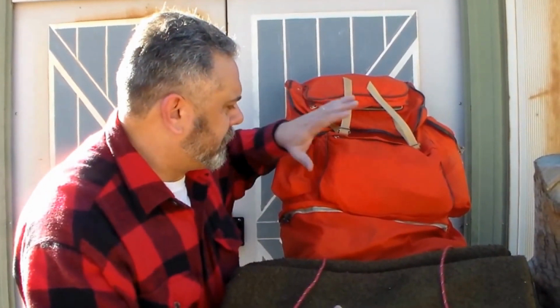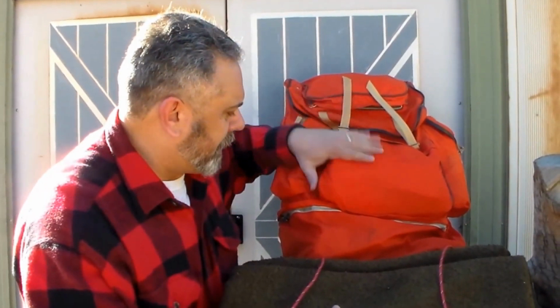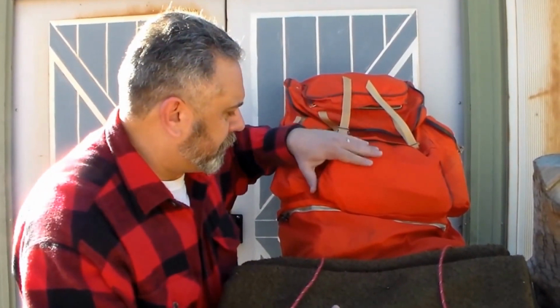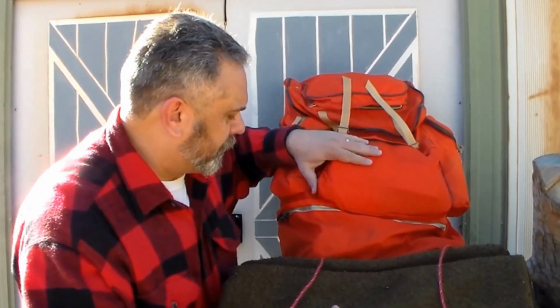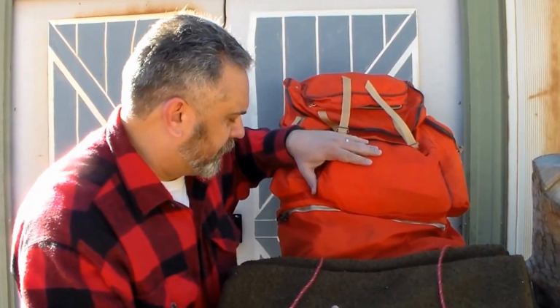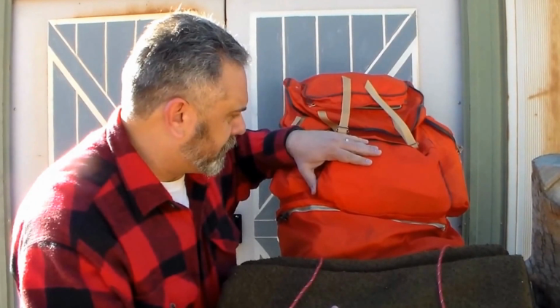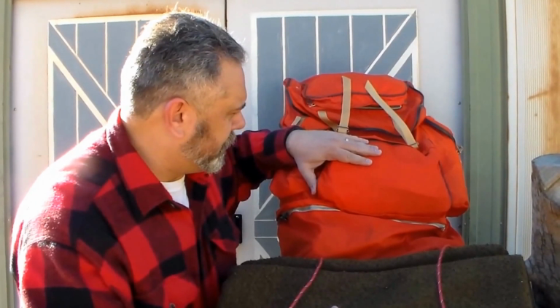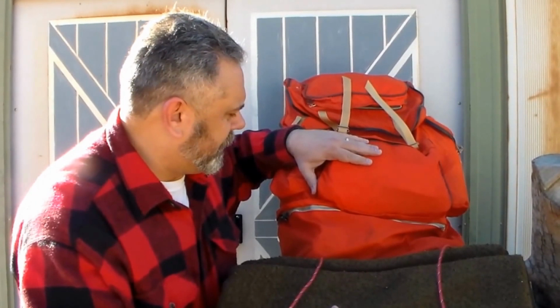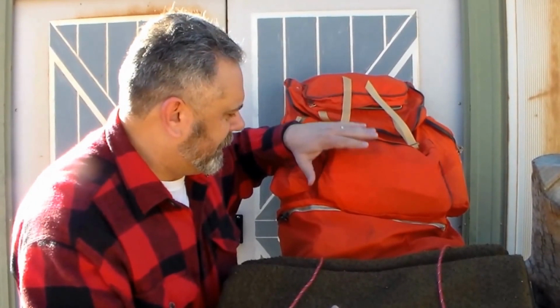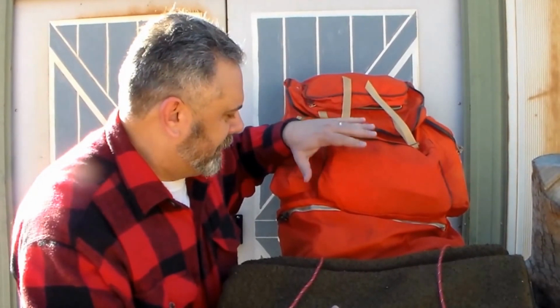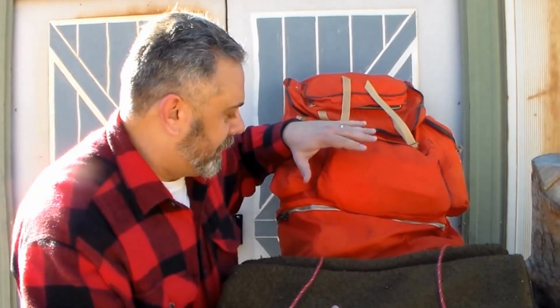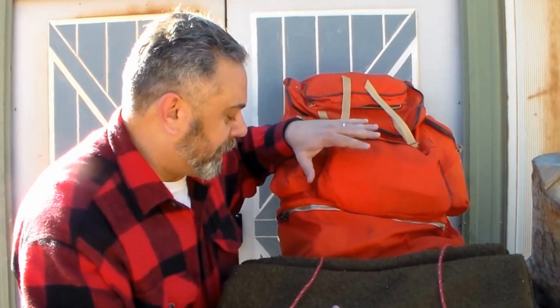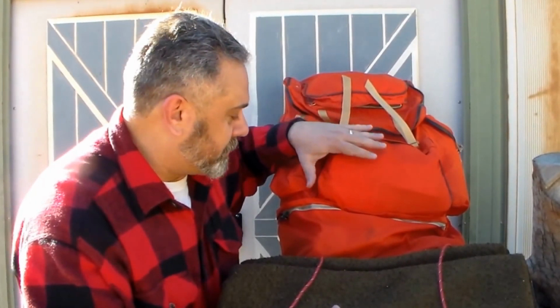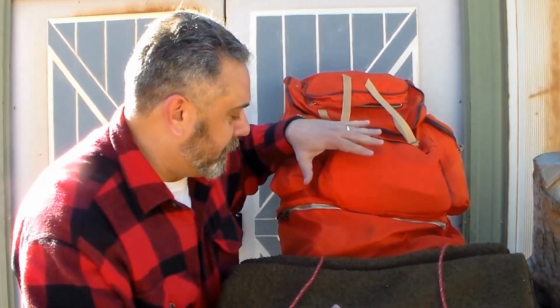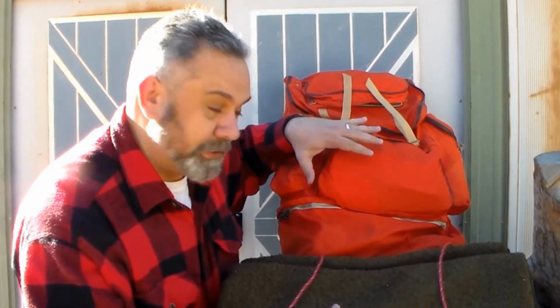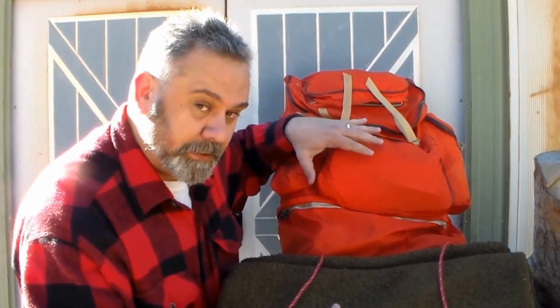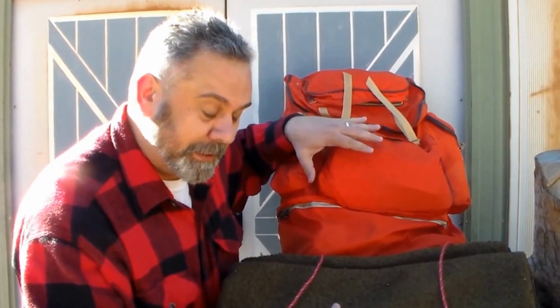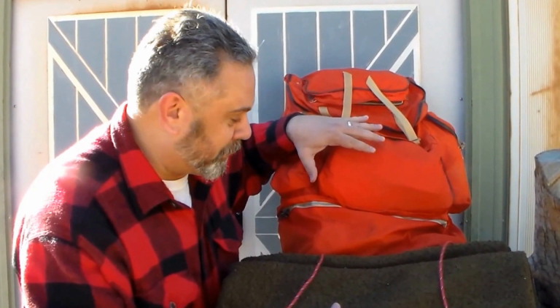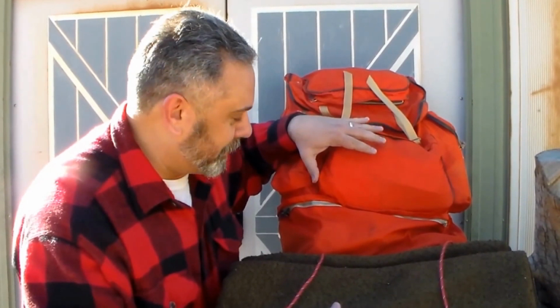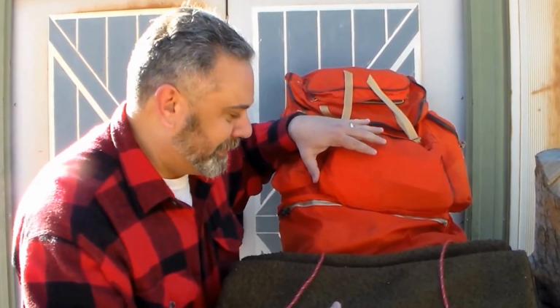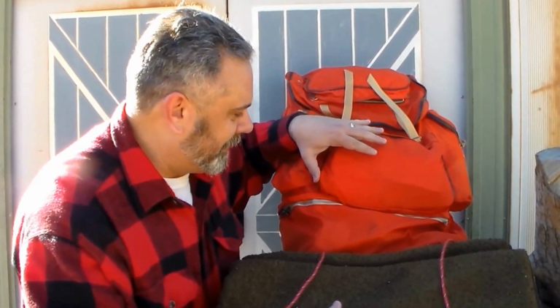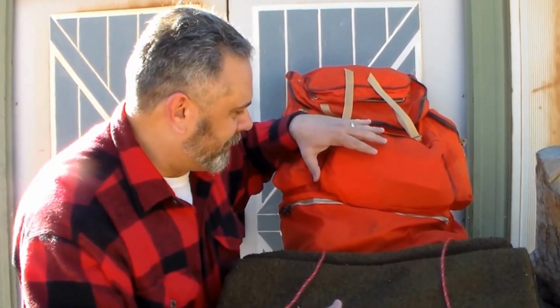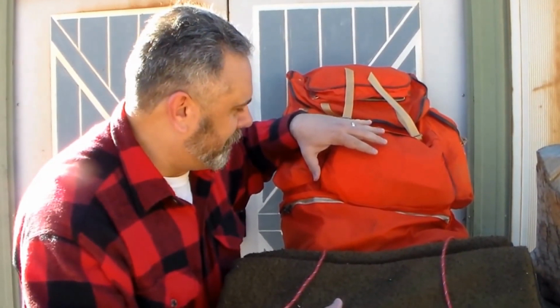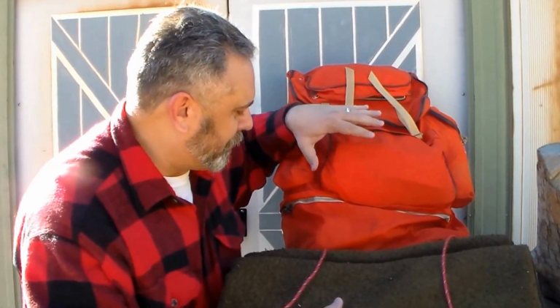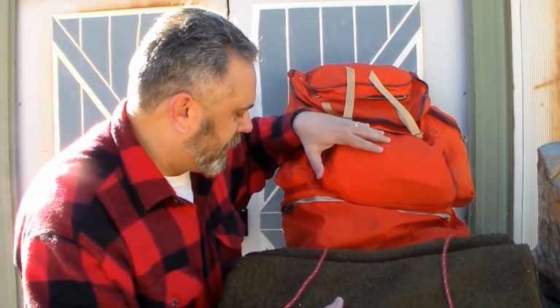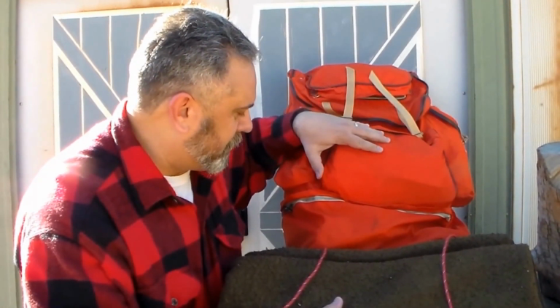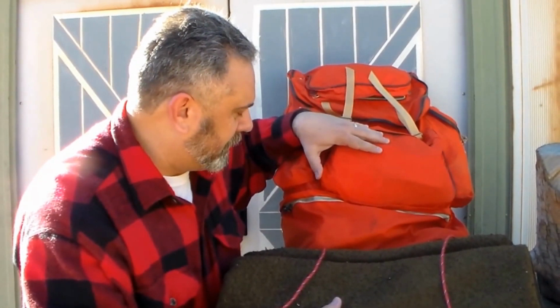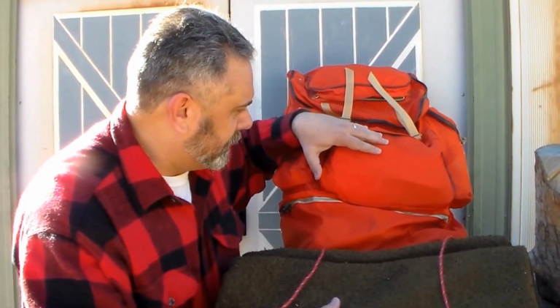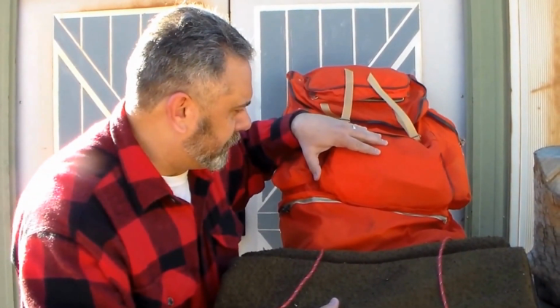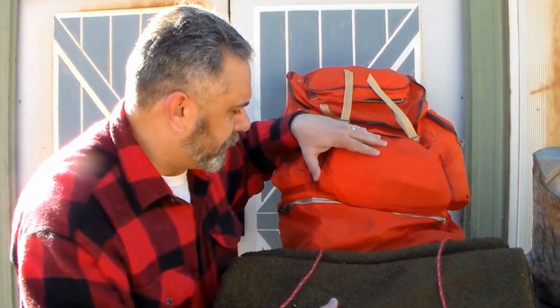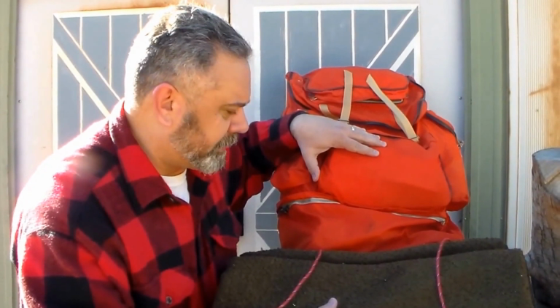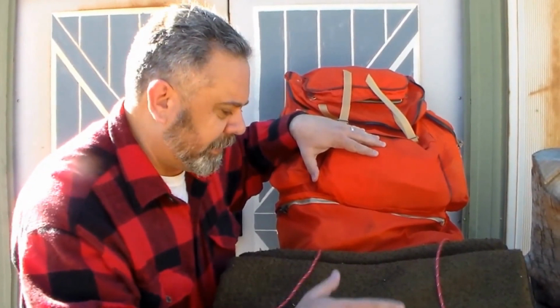This is a backpack I'm putting together for a guy who does search and rescue, and it was quite a challenge. It had to be under six pounds — that was the requirement — and I had a hard time meeting that, but this pack does weigh in at under six pounds with all its contents.